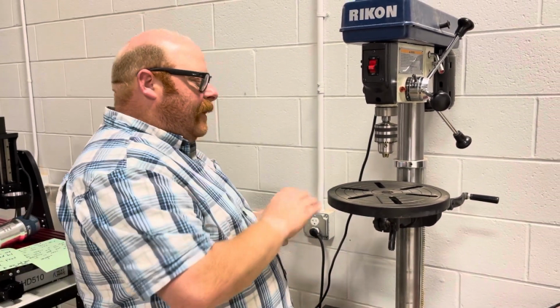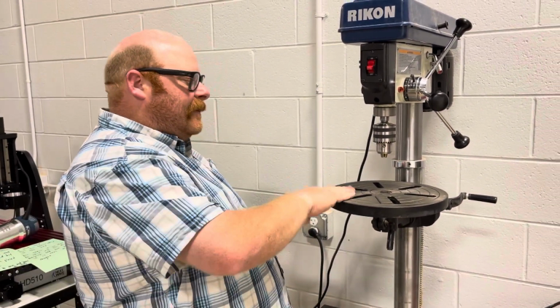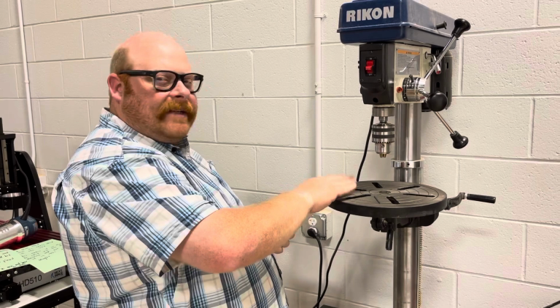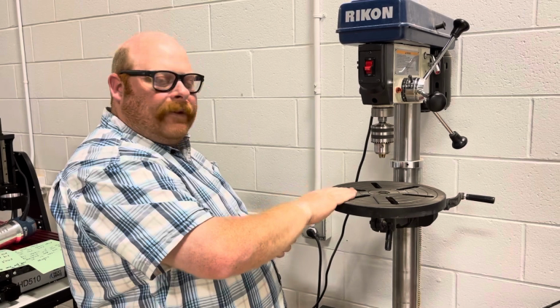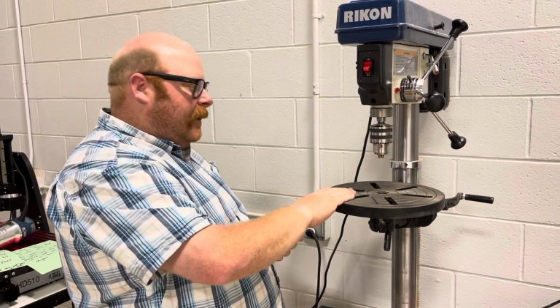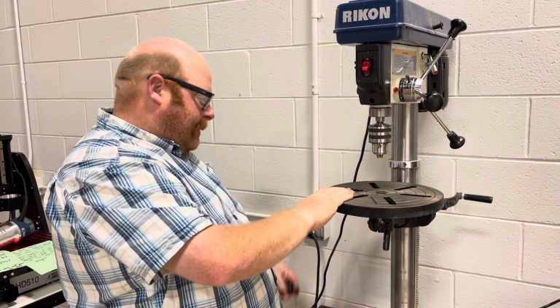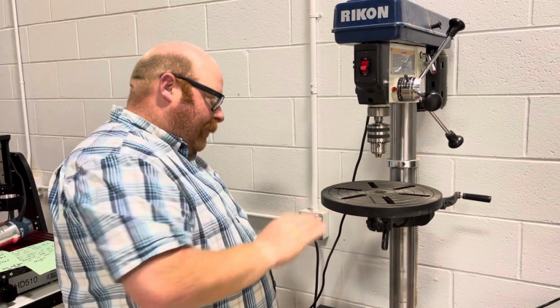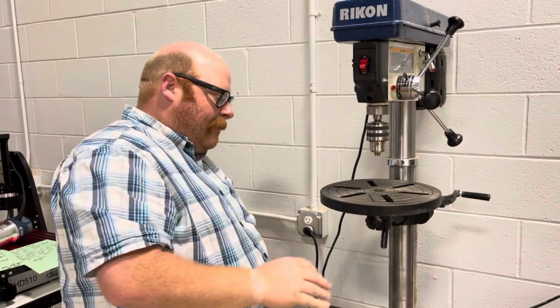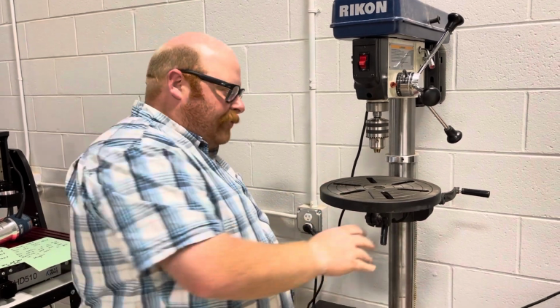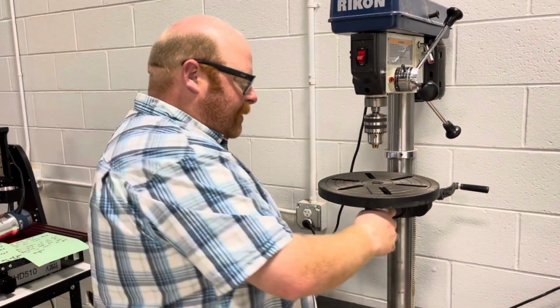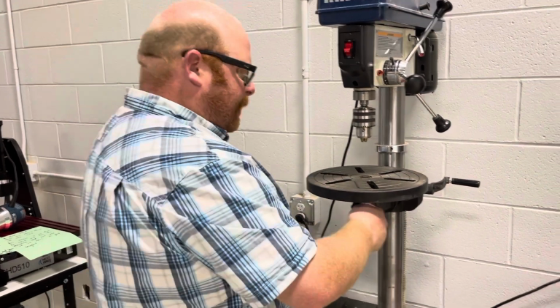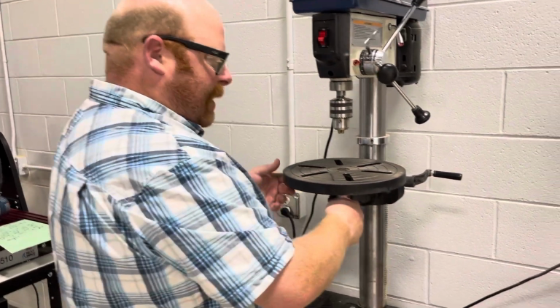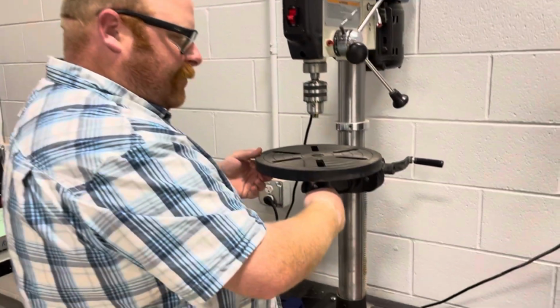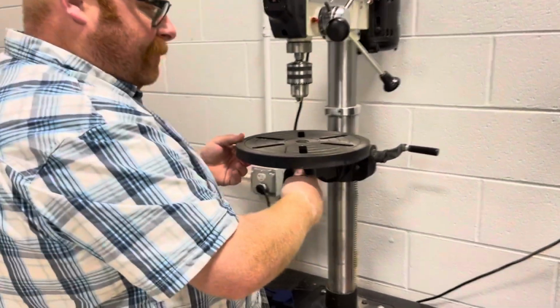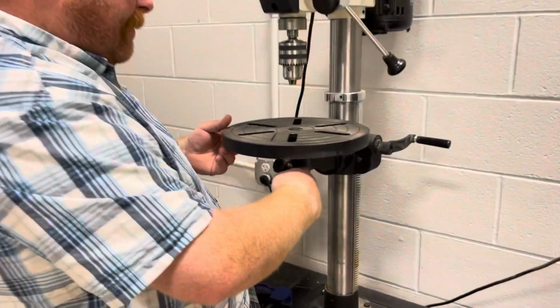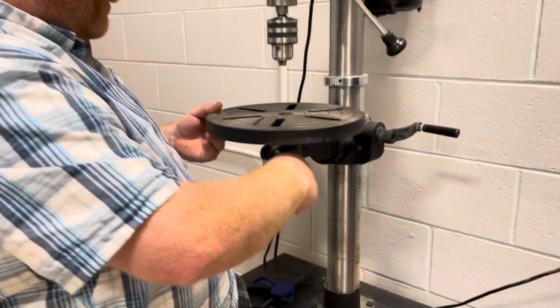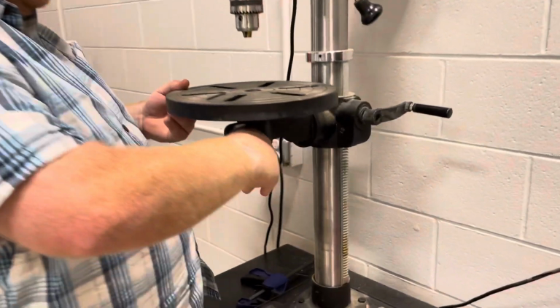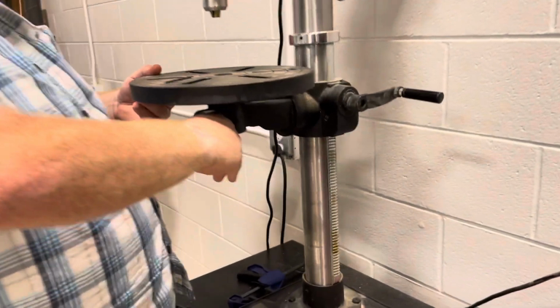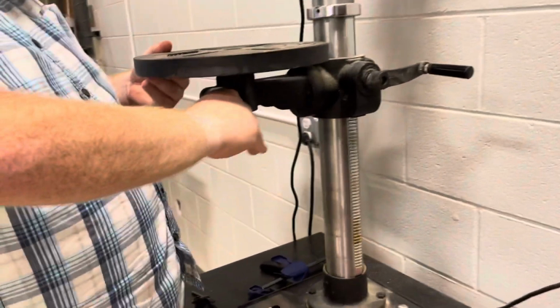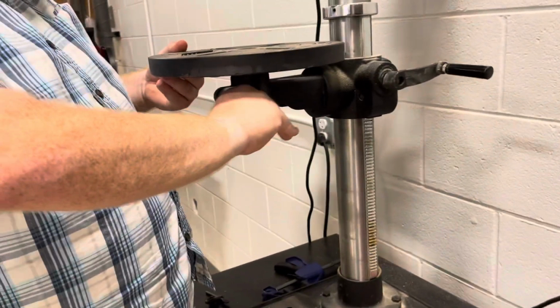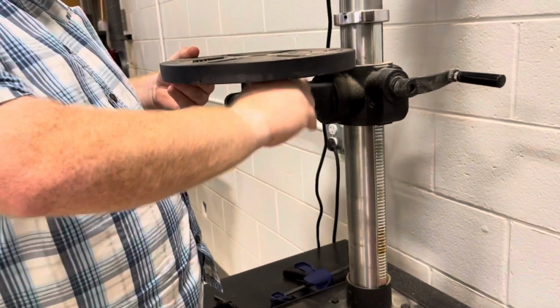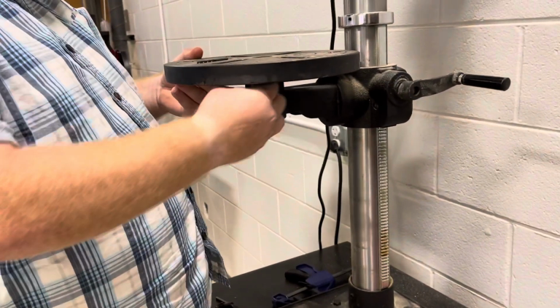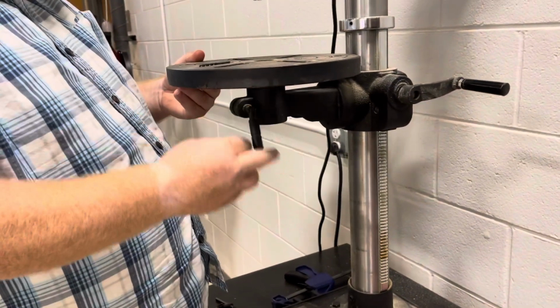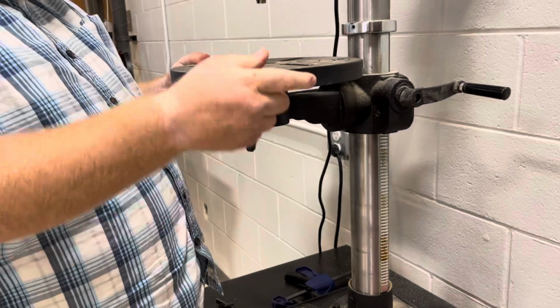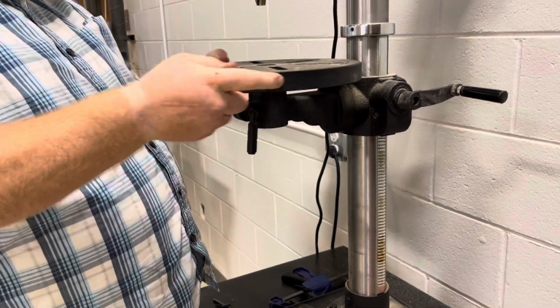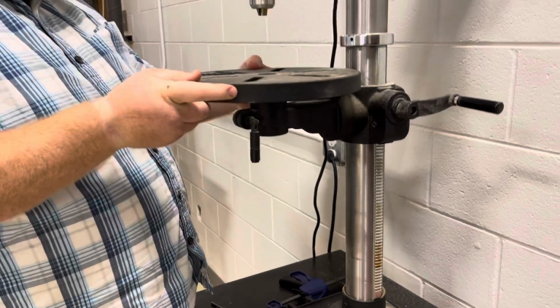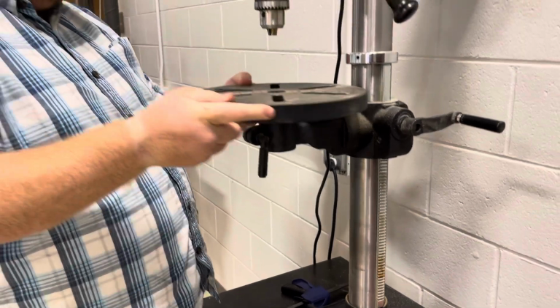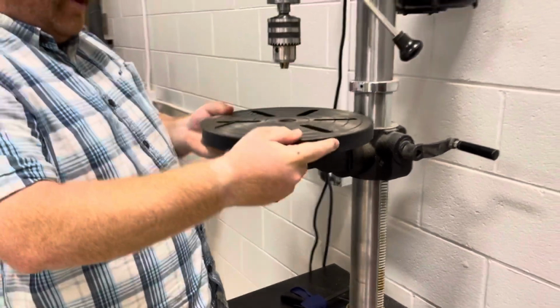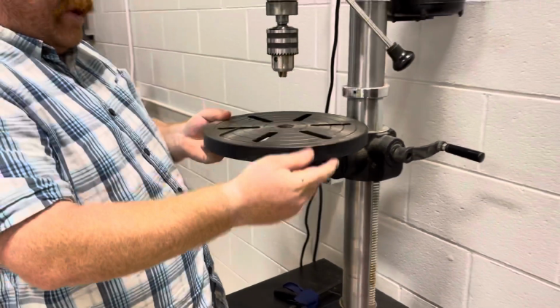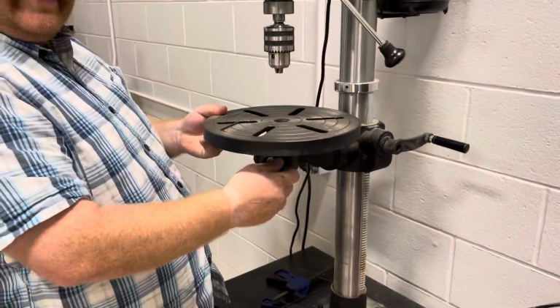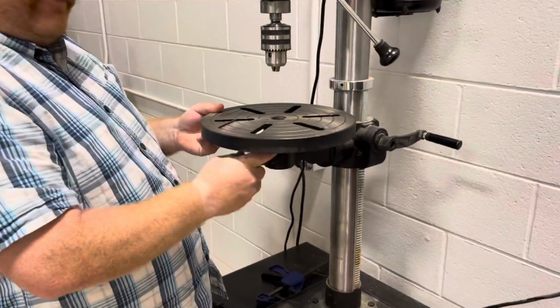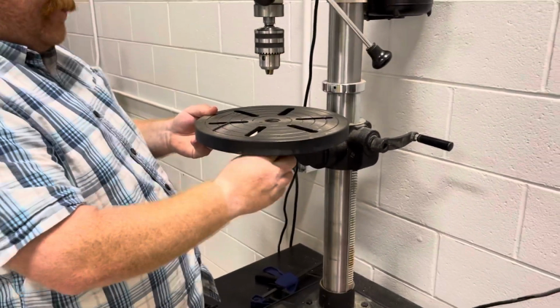This is the table. The table can be adjusted — it has an adjustment down here if we want to turn it and have it in a different position.